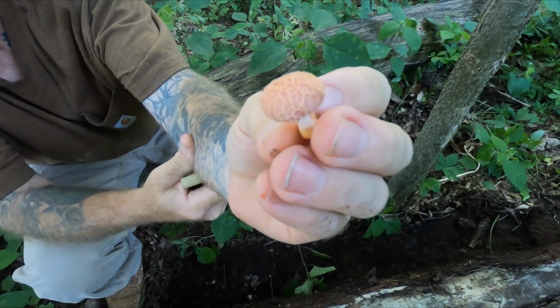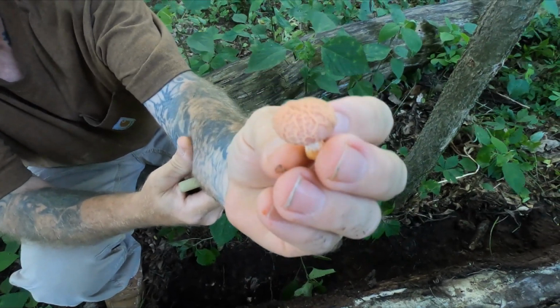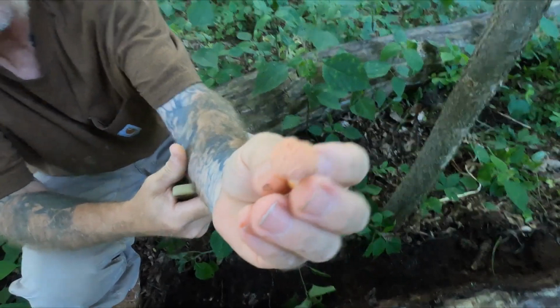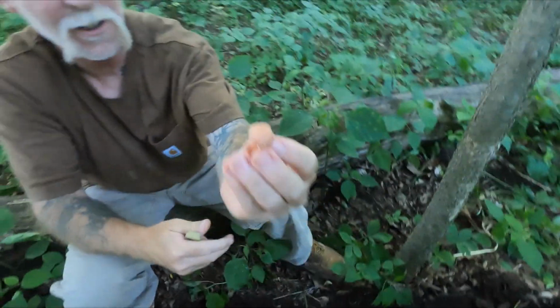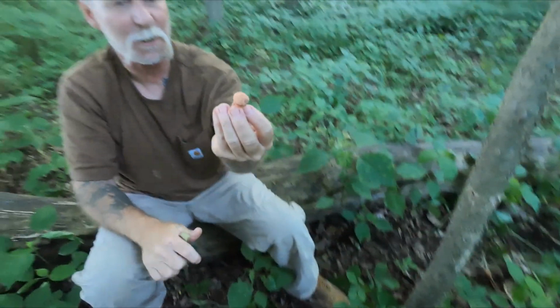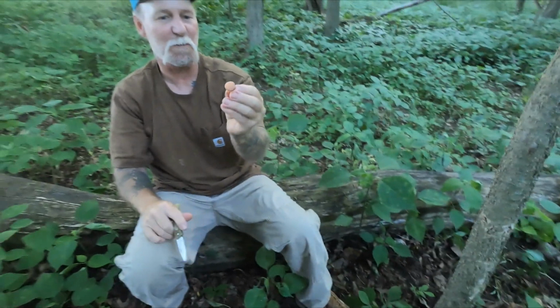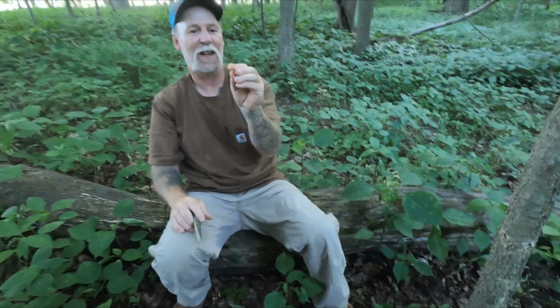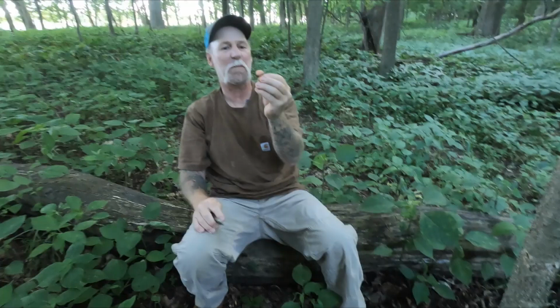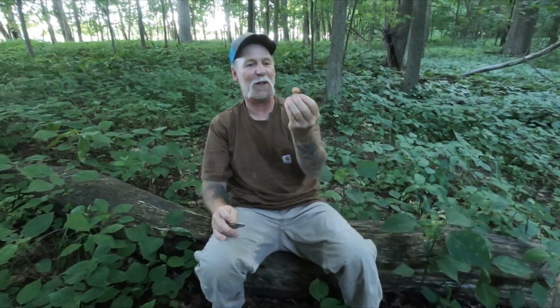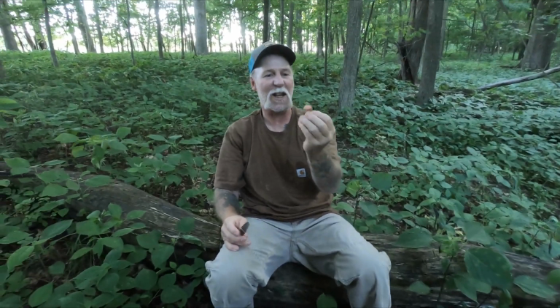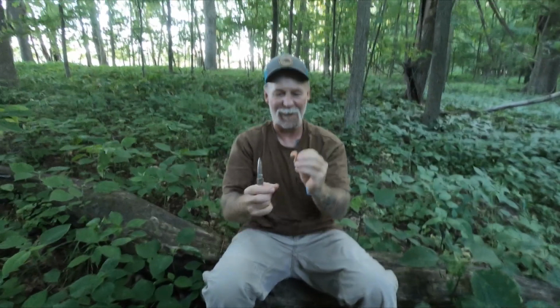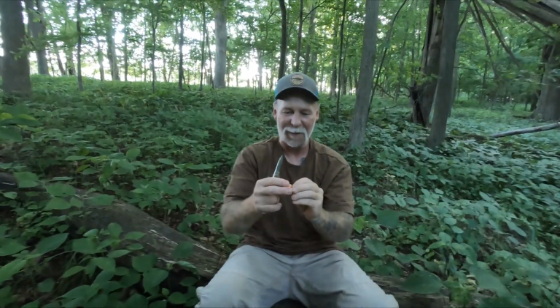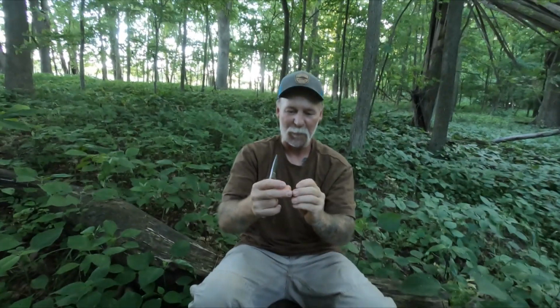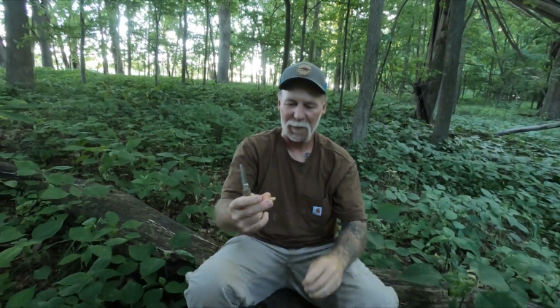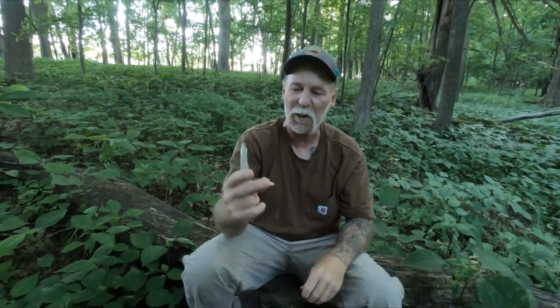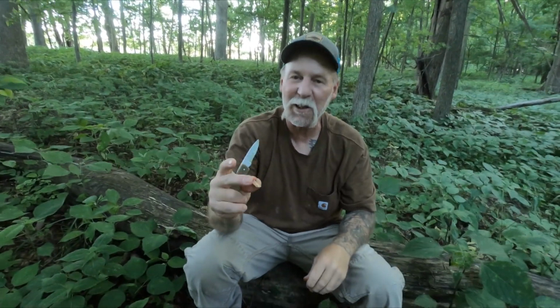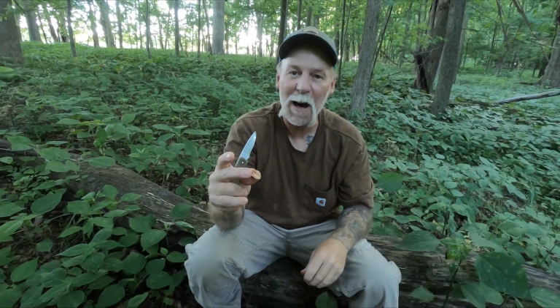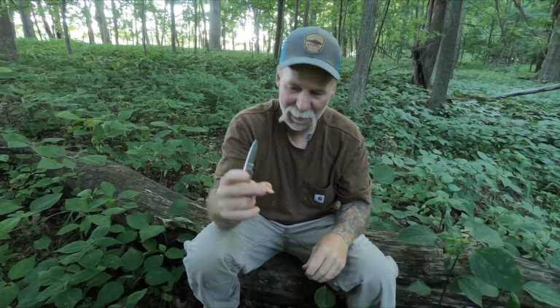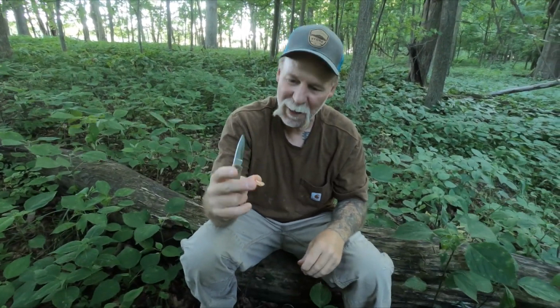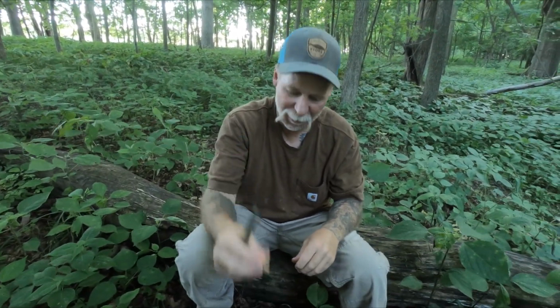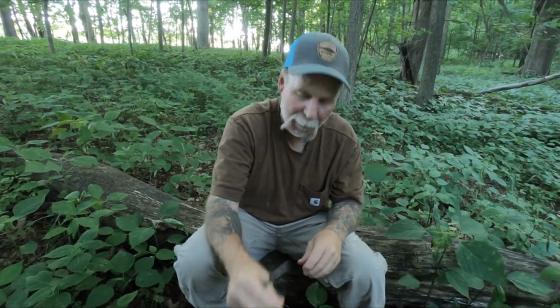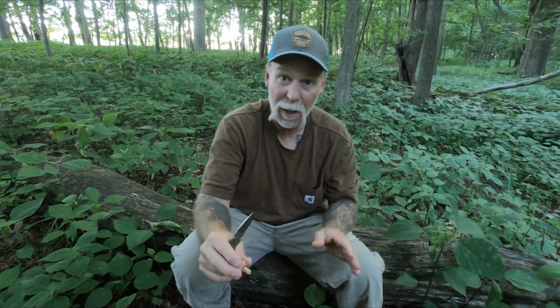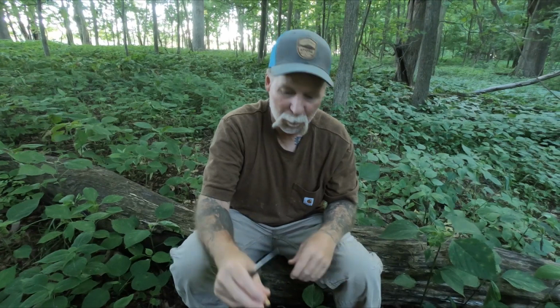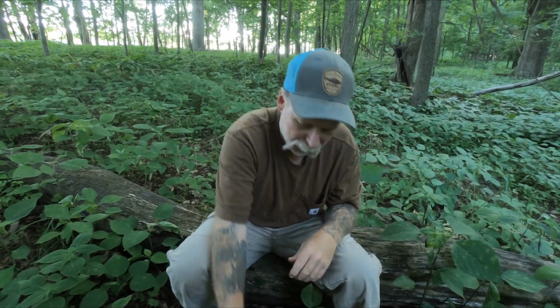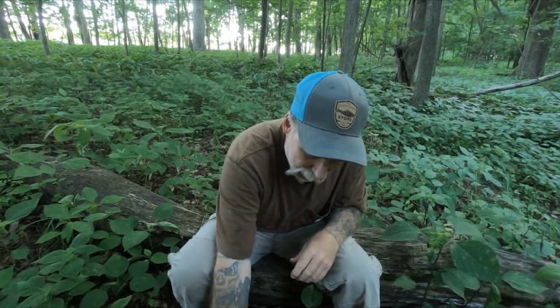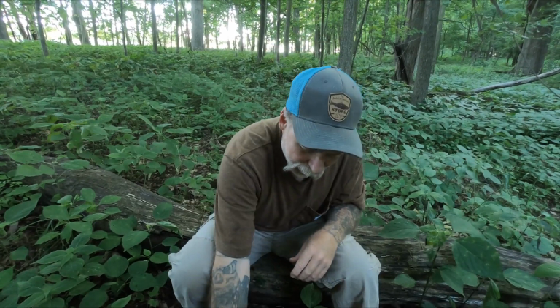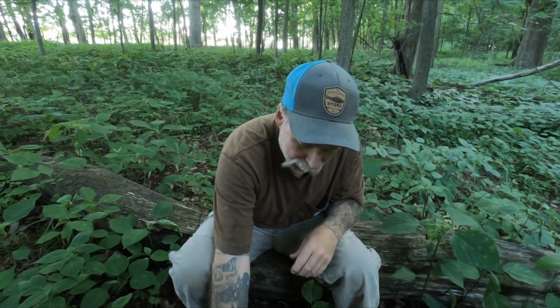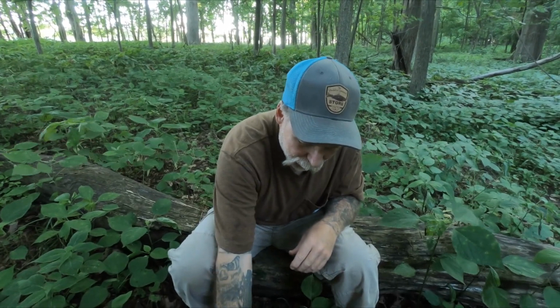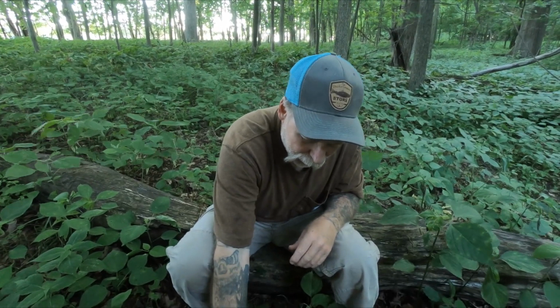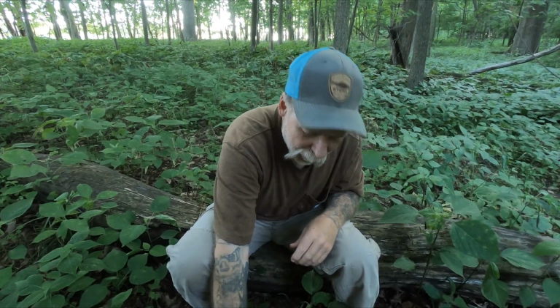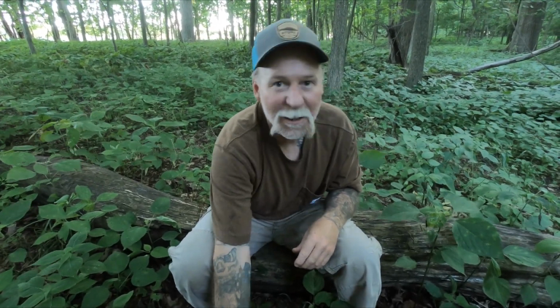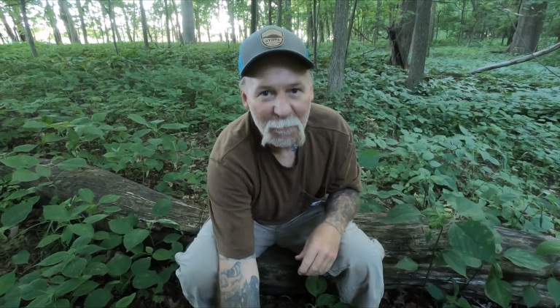I hope you guys get a chance to see this mushroom and experience it firsthand. Nothing unsafe about it — not toxic, not edible. See you in the next one.